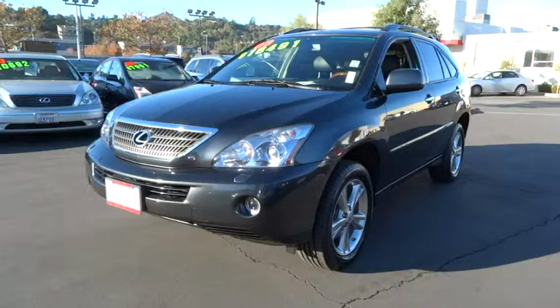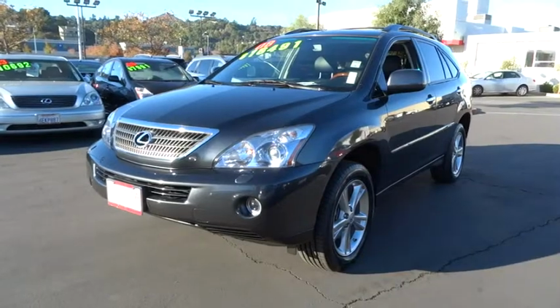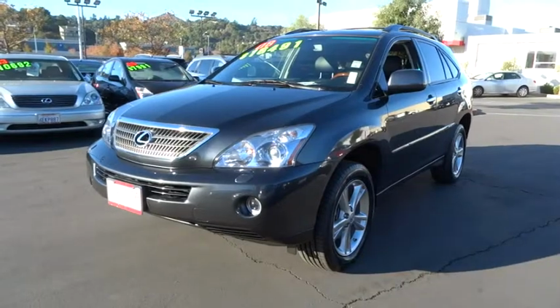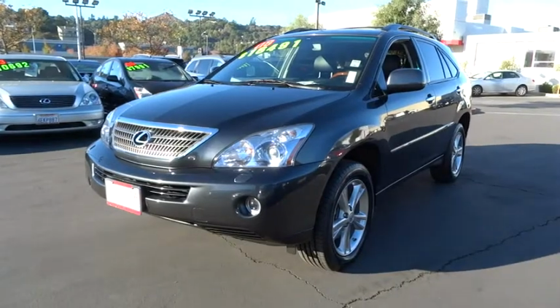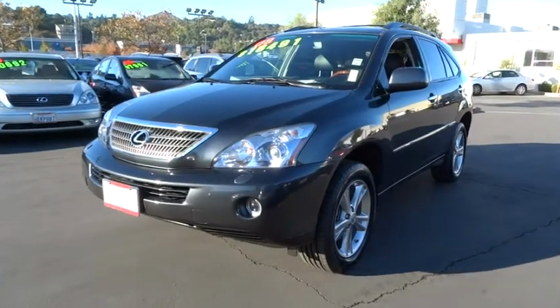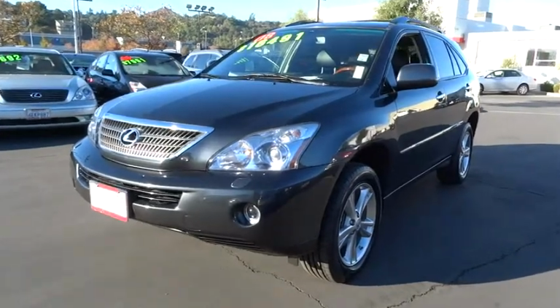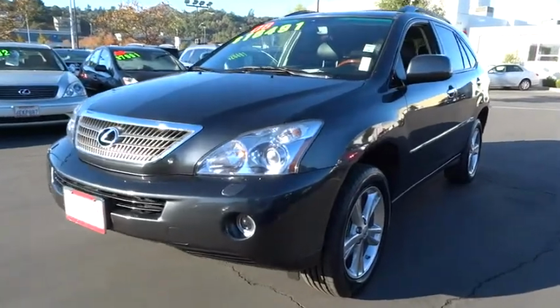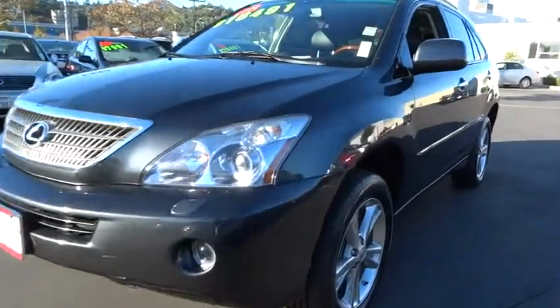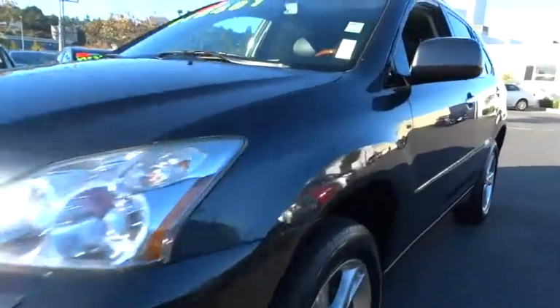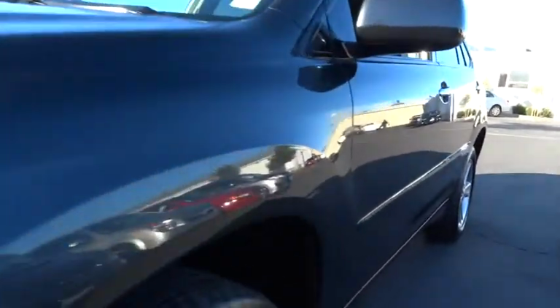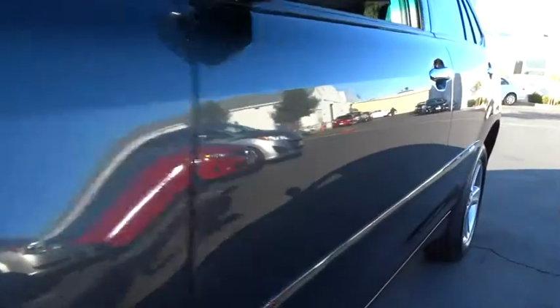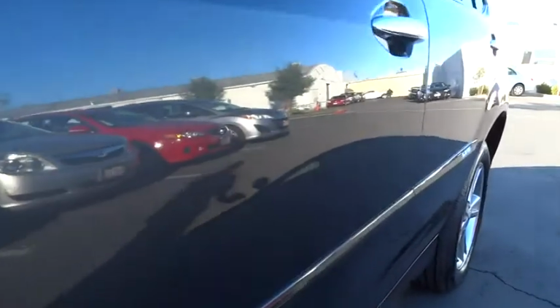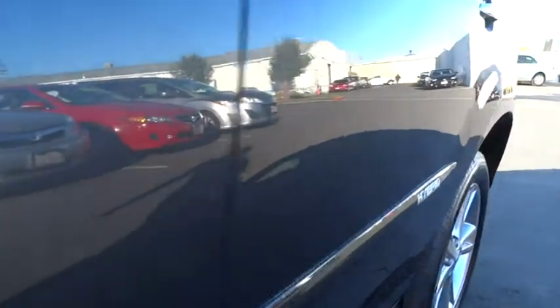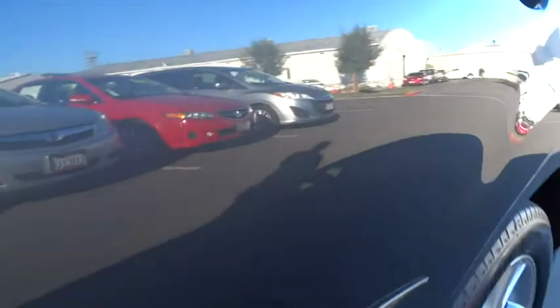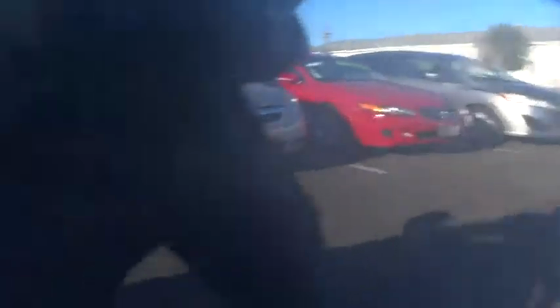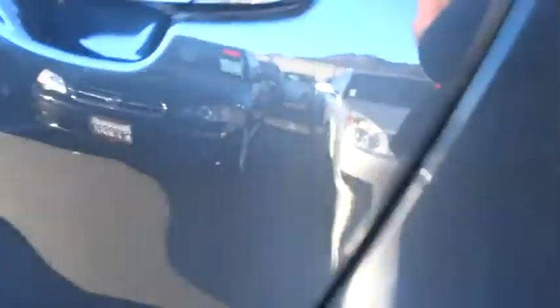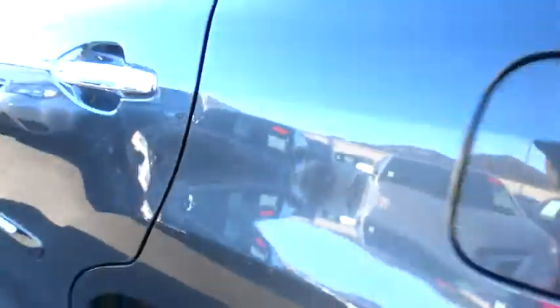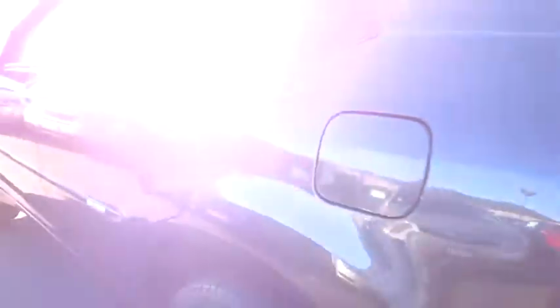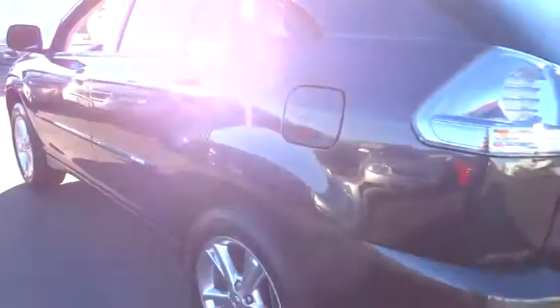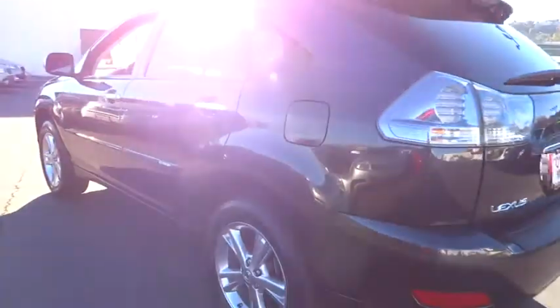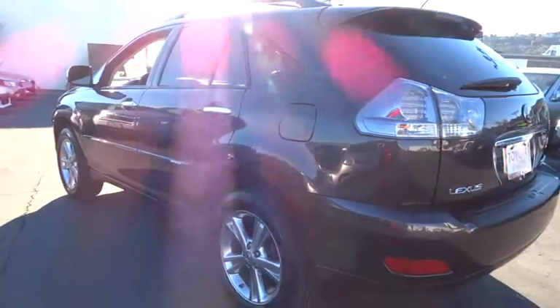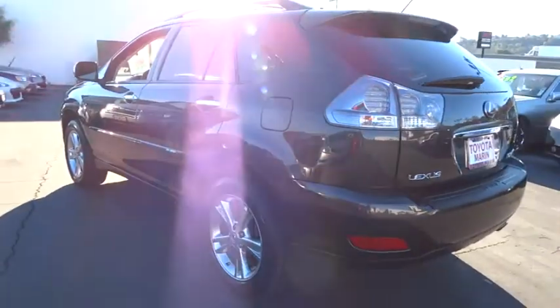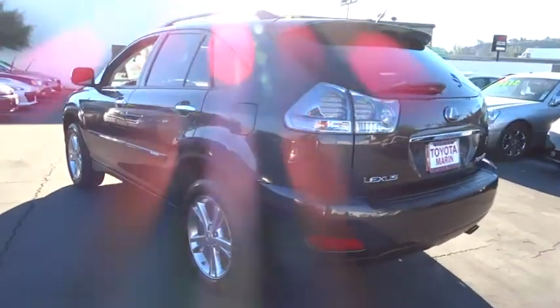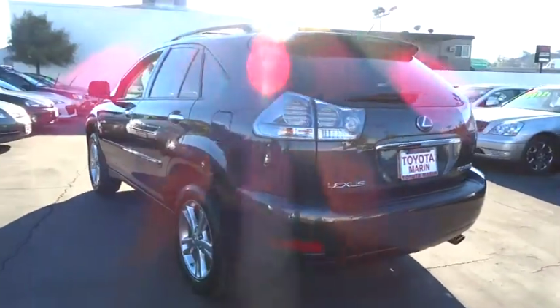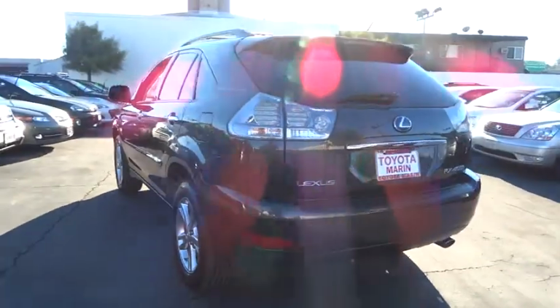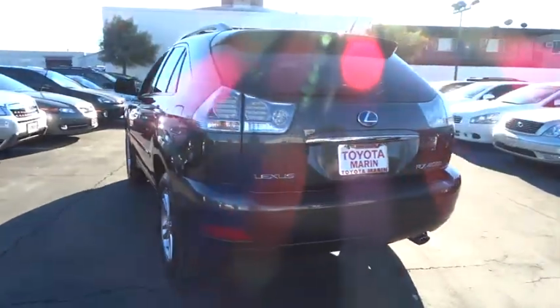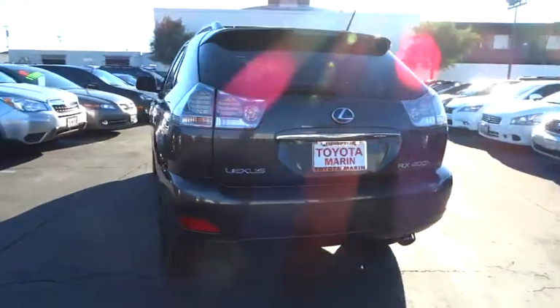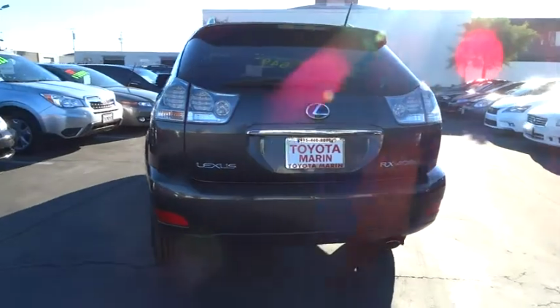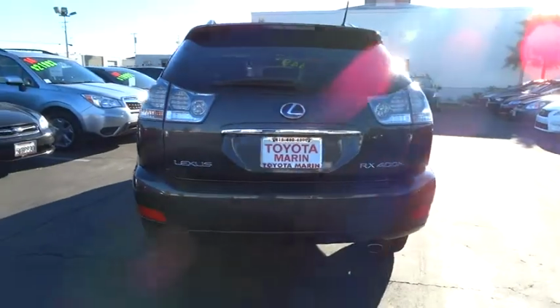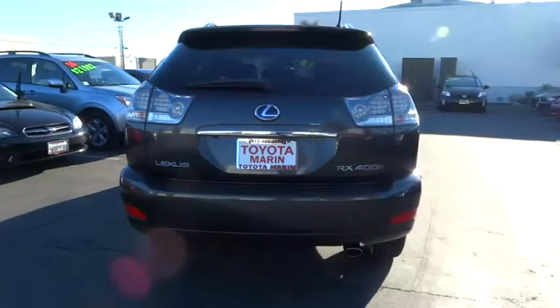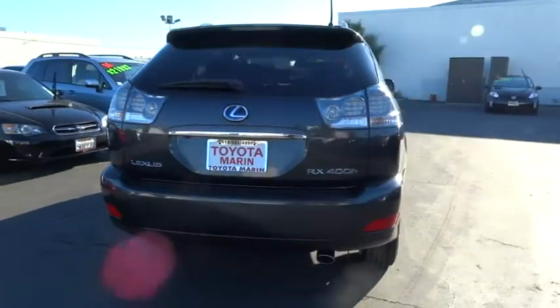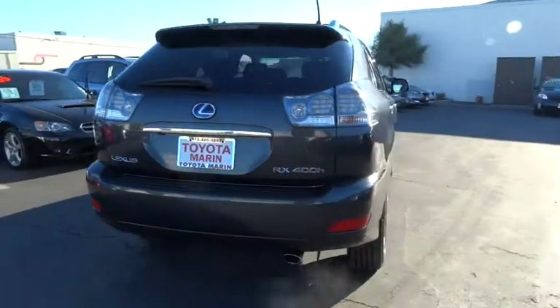The 2008 RX400H. The Lexus RX400 Hybrid is an inviting blend of performance, fuel economy, comfort, and luxury. This vehicle has less than 120,000 miles.